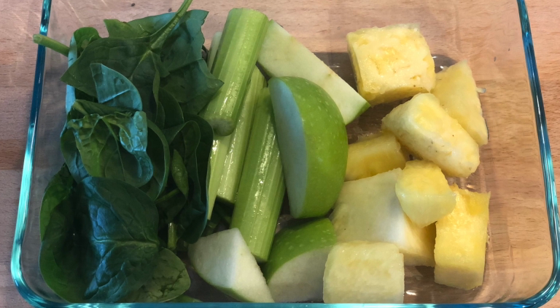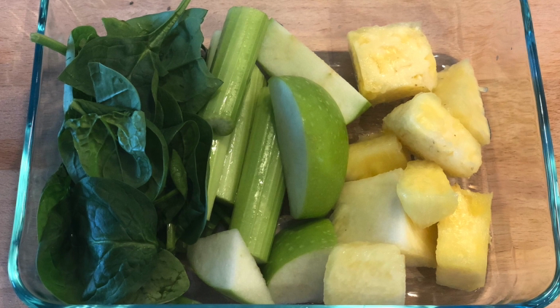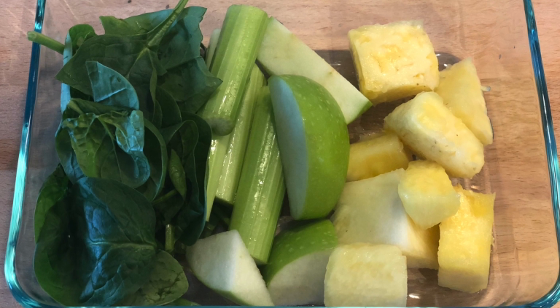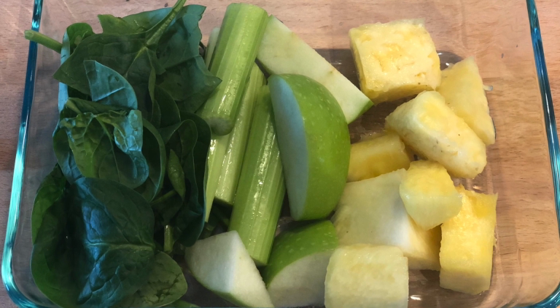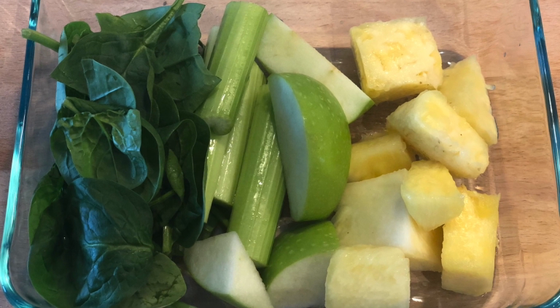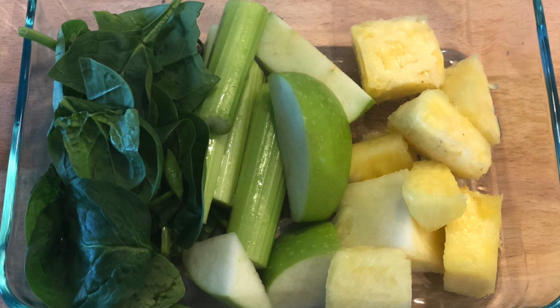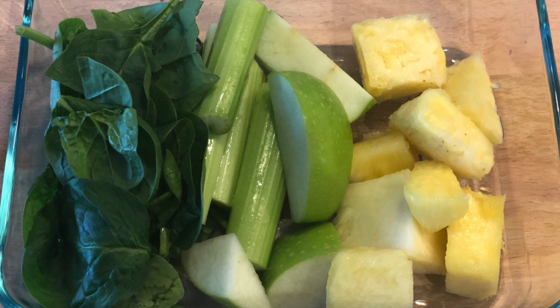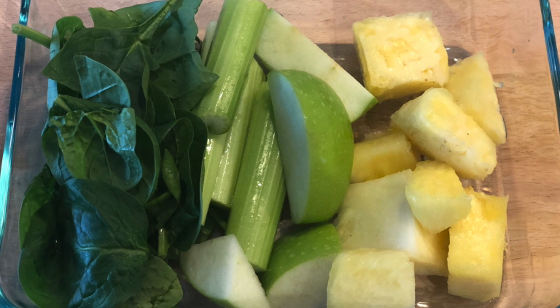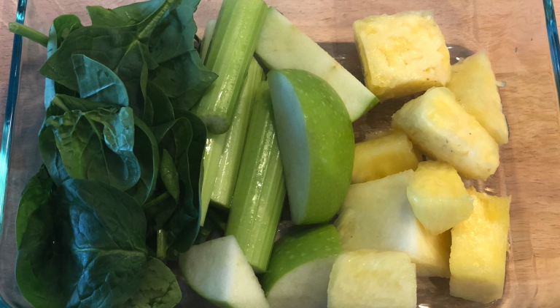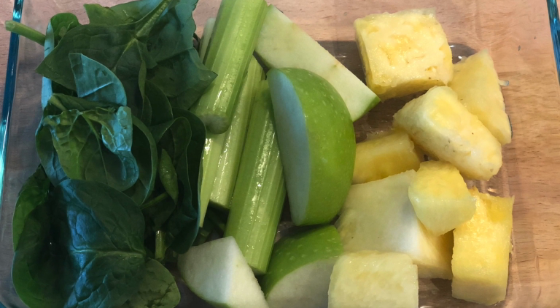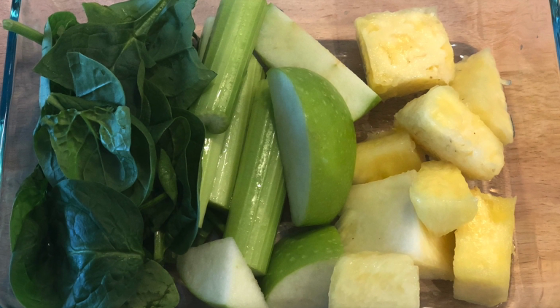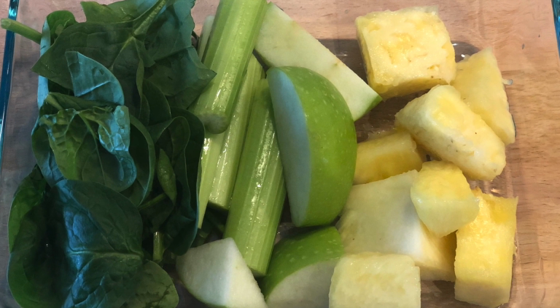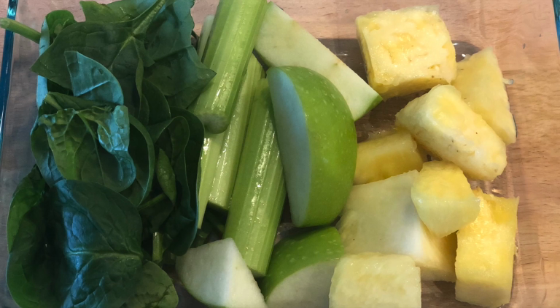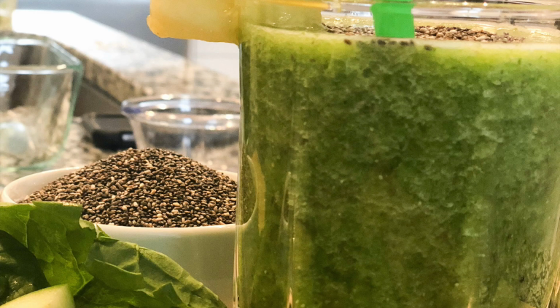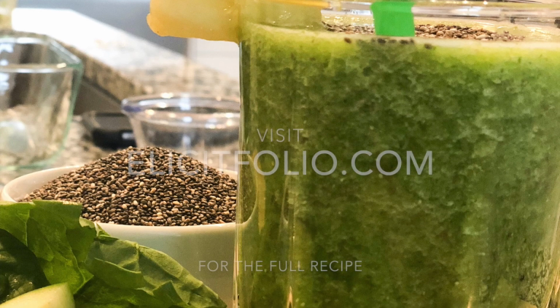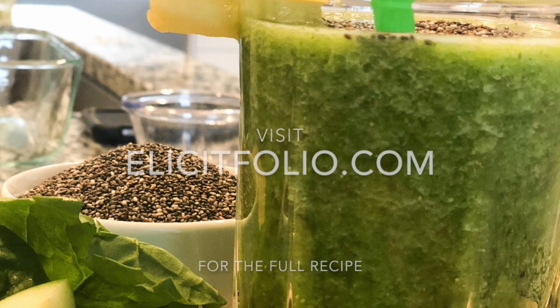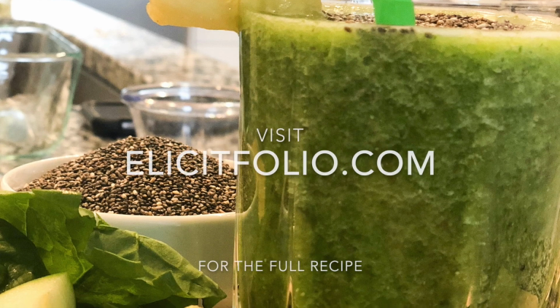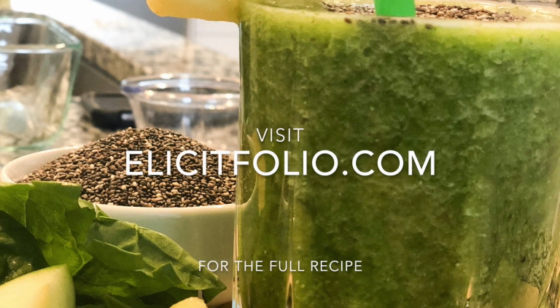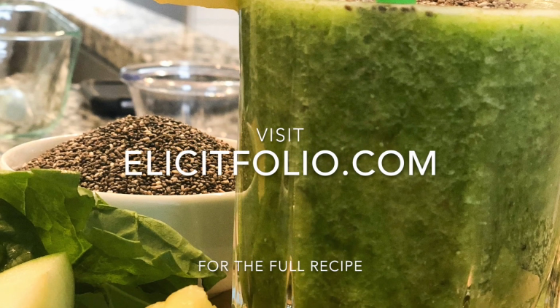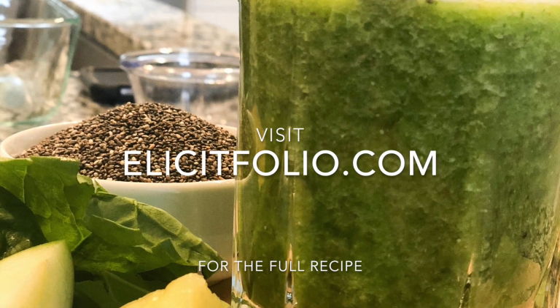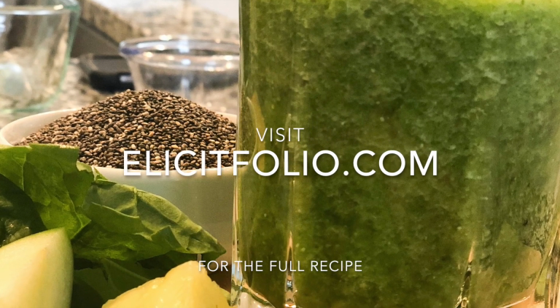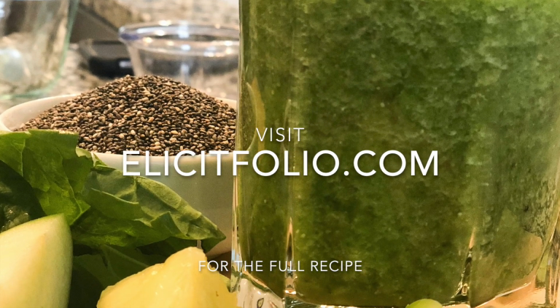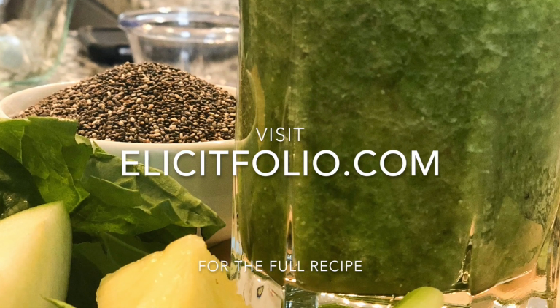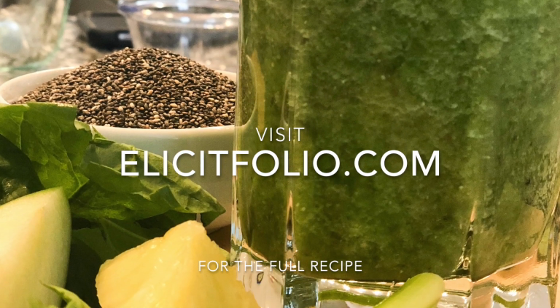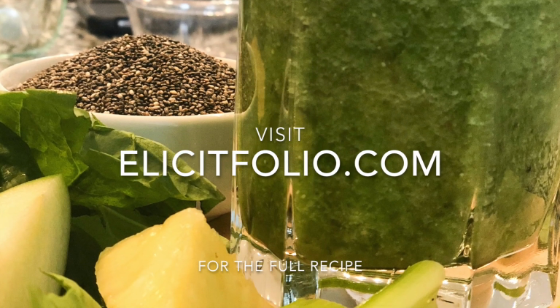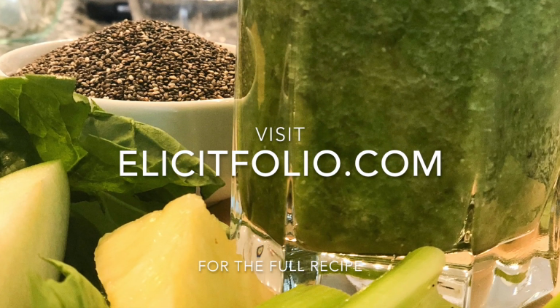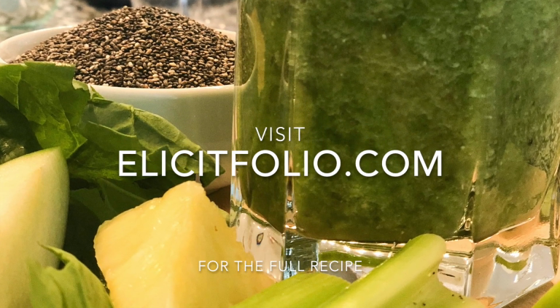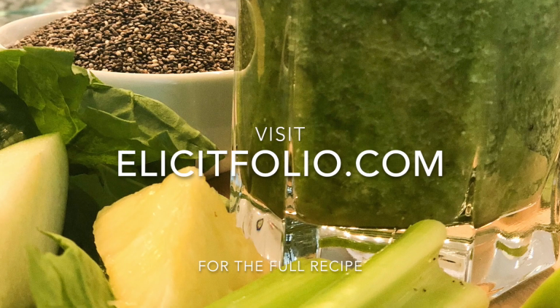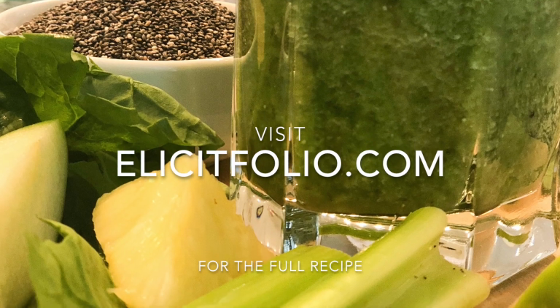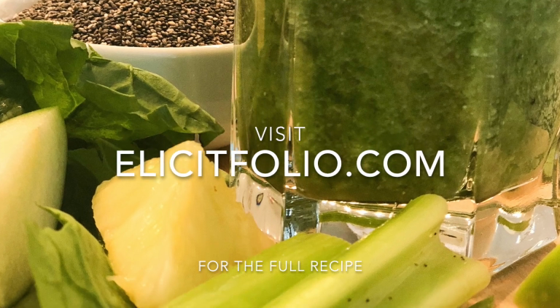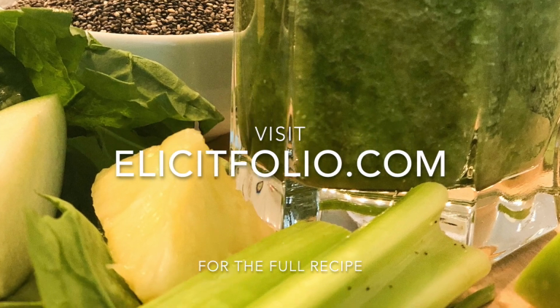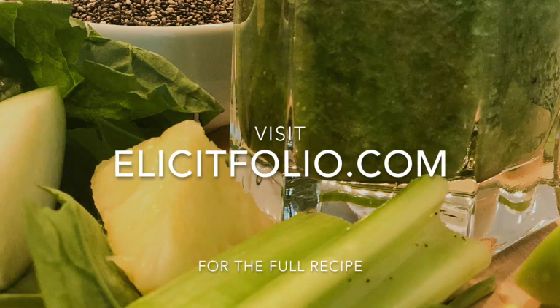Why not prep them ahead of time, like I did here in this photo? If you need the recipe or you want more details, feel free to check out my blog below in the description box, and don't forget to subscribe.